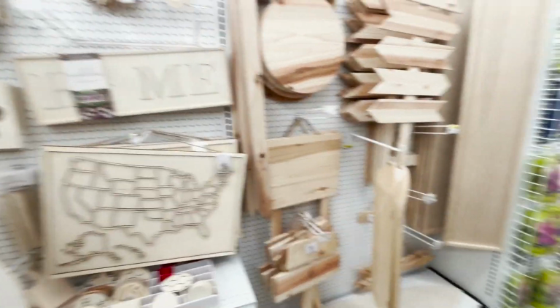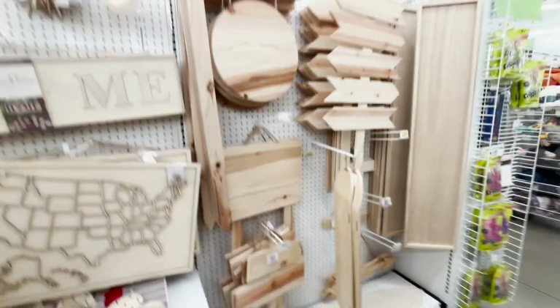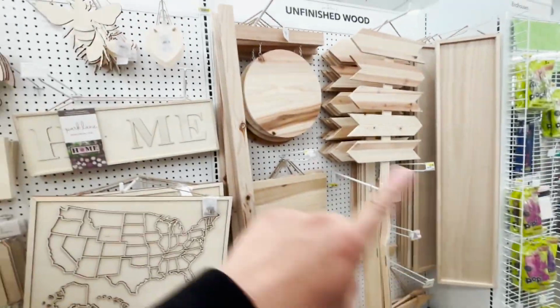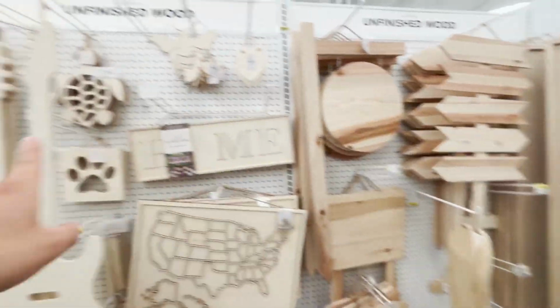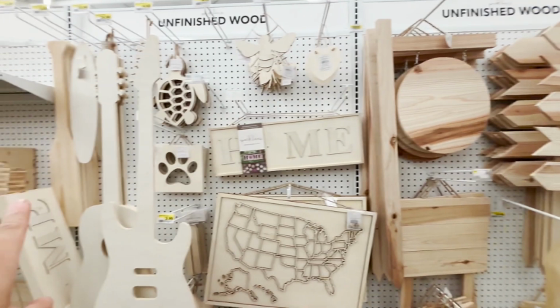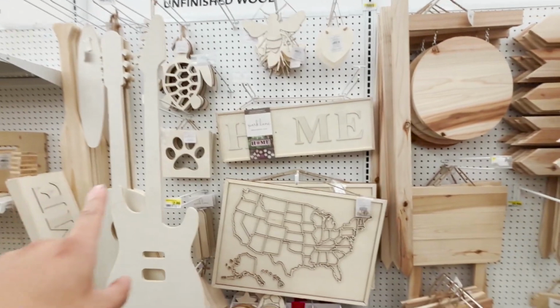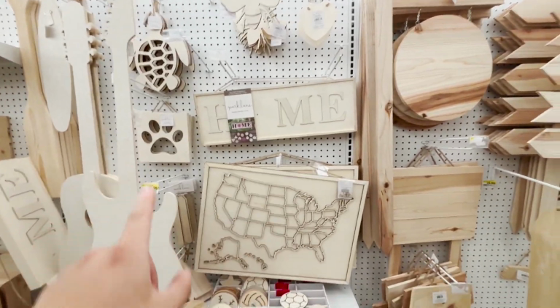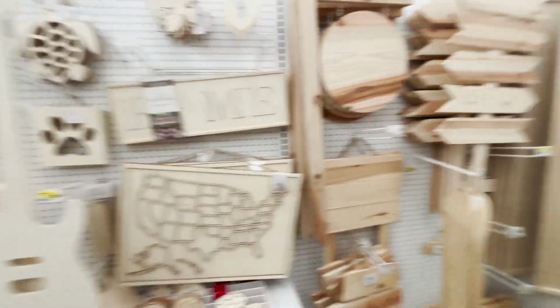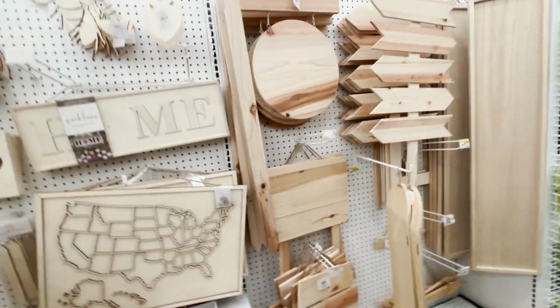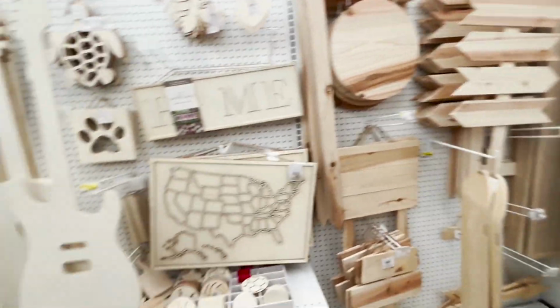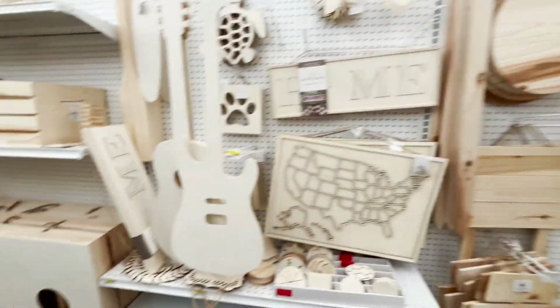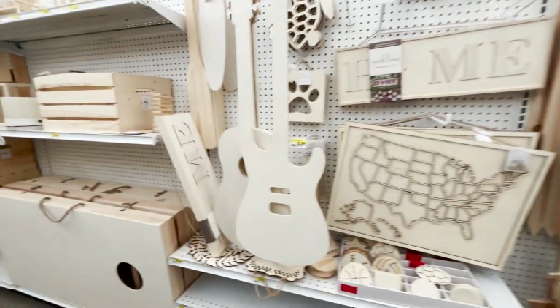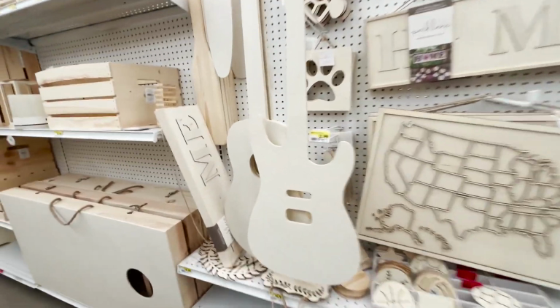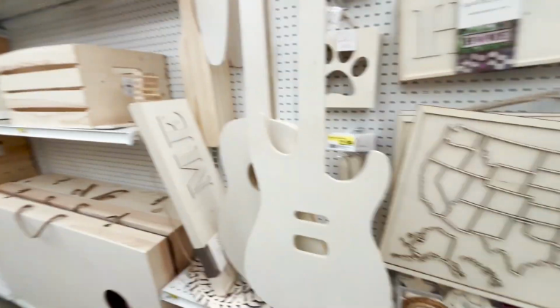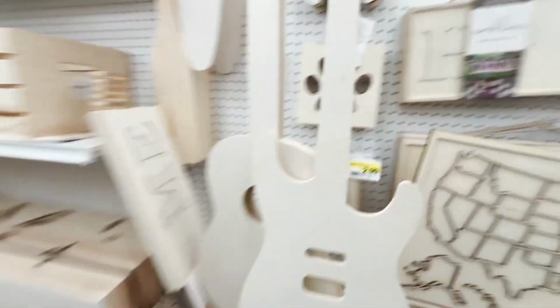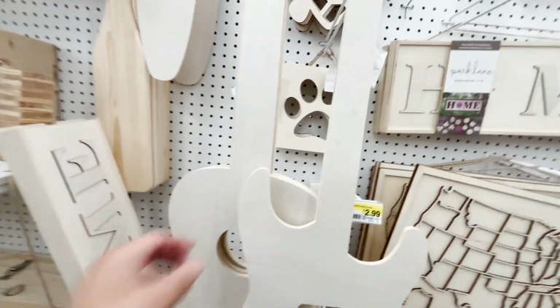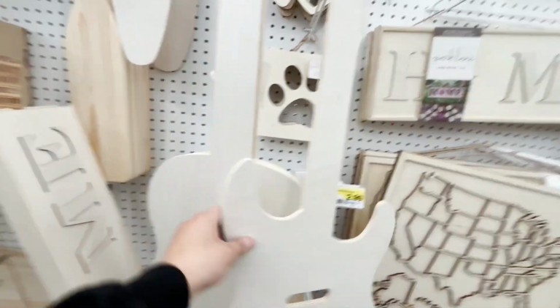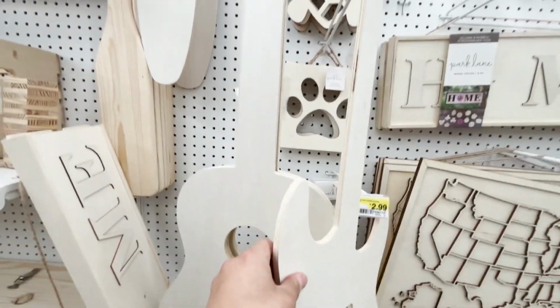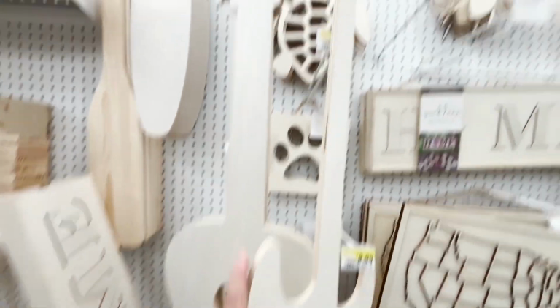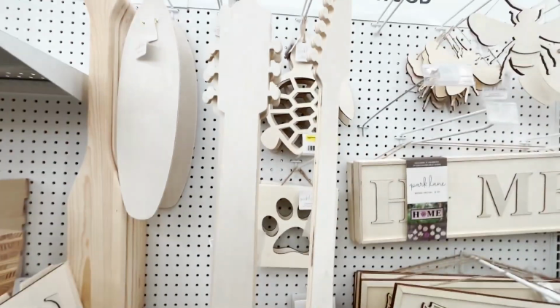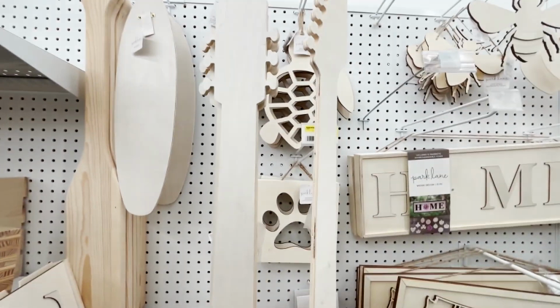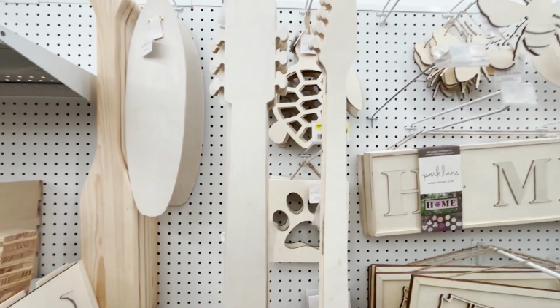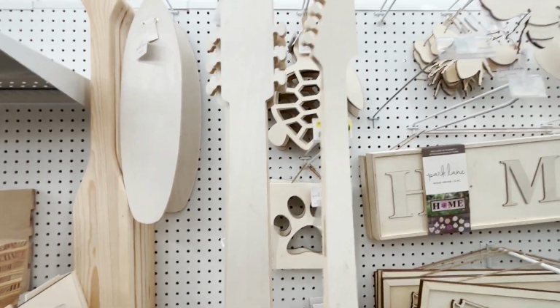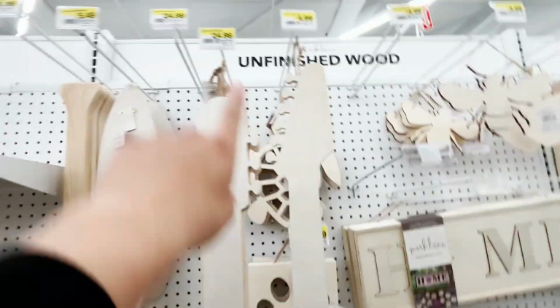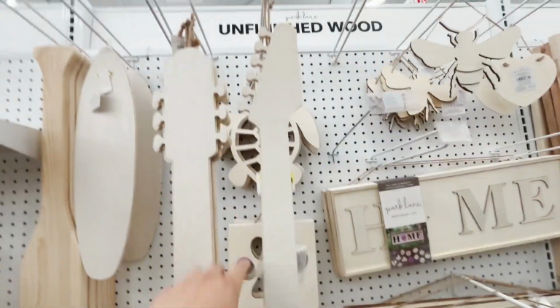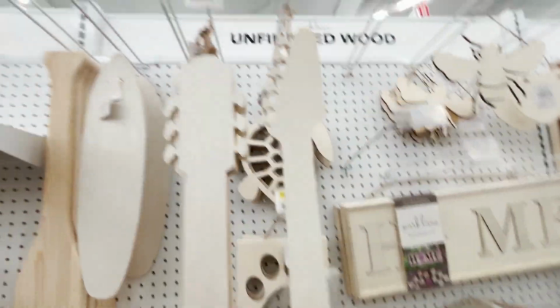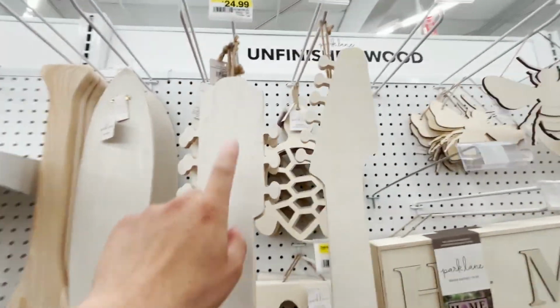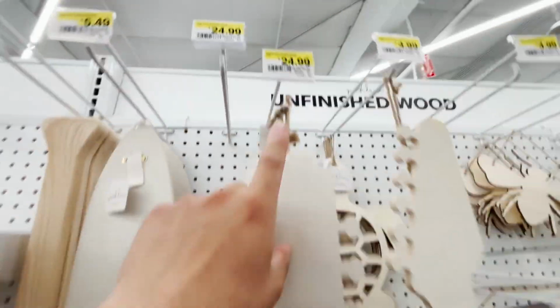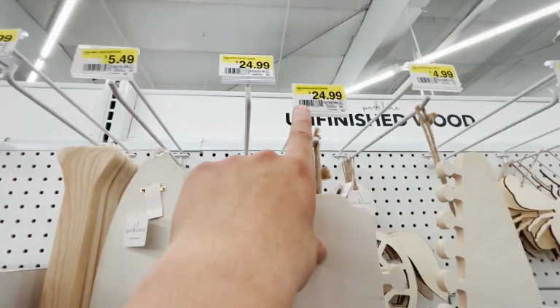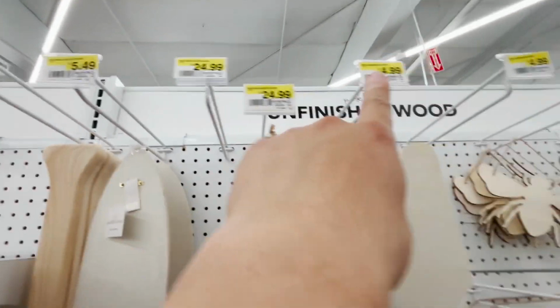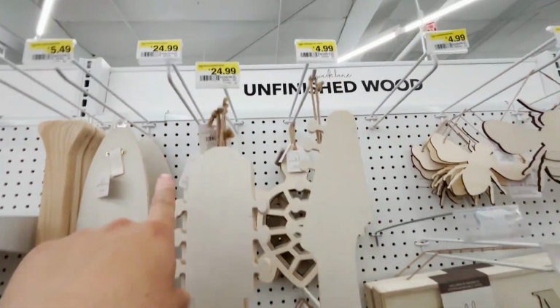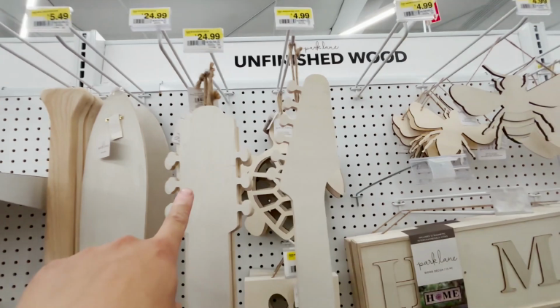They also have stuff like this so you can customize it — like if you have an animatronic and you want to add a guitar, you can paint this. I think it's $24.